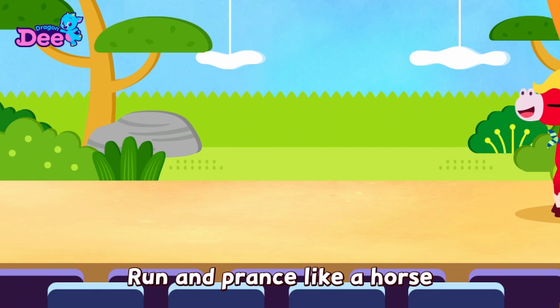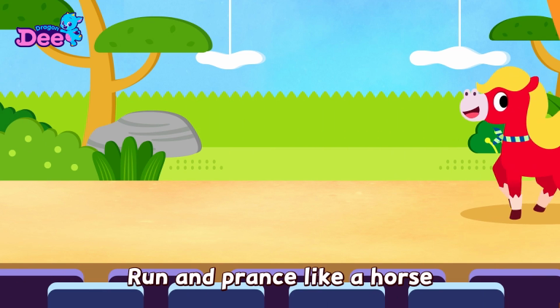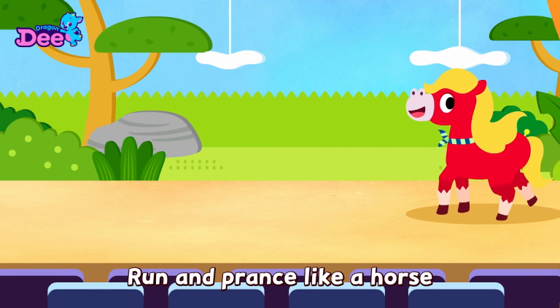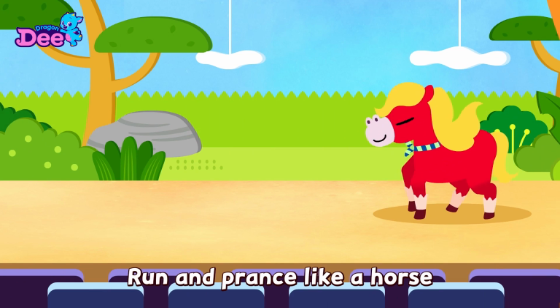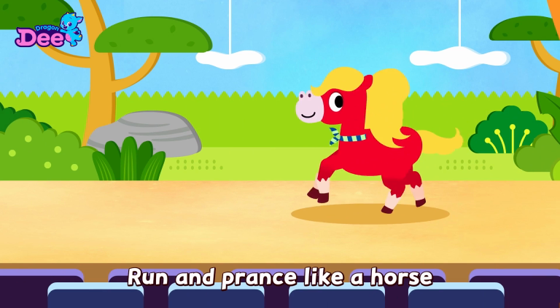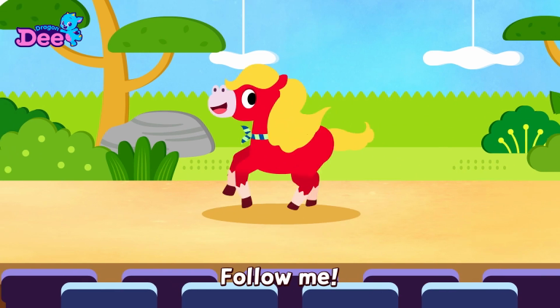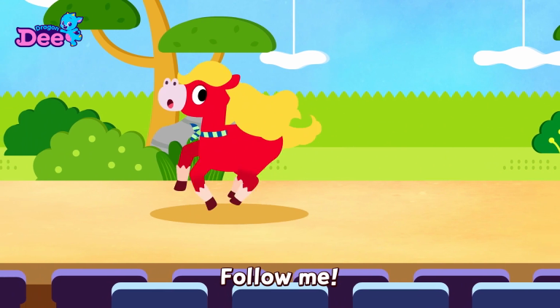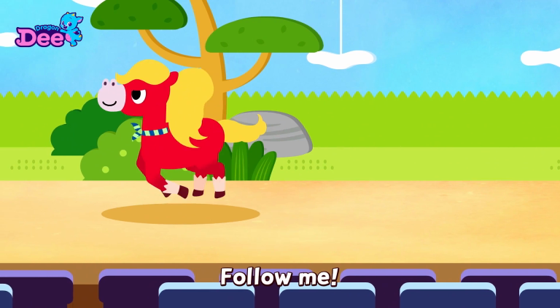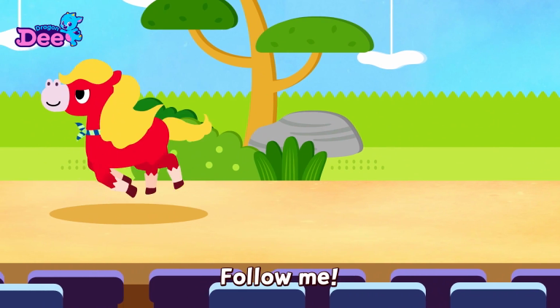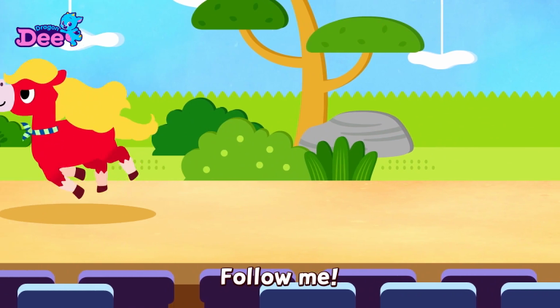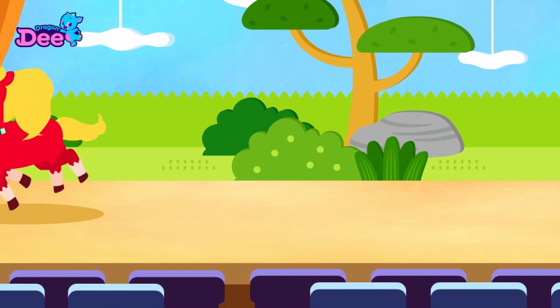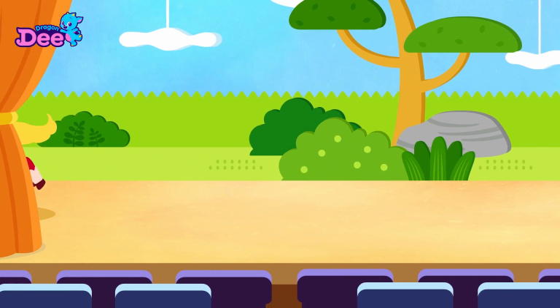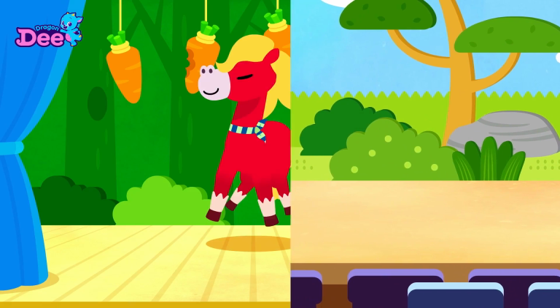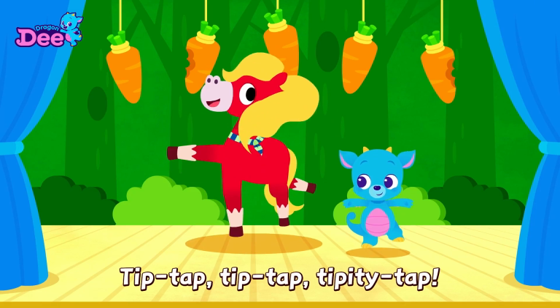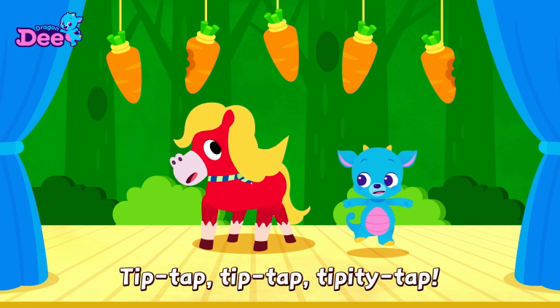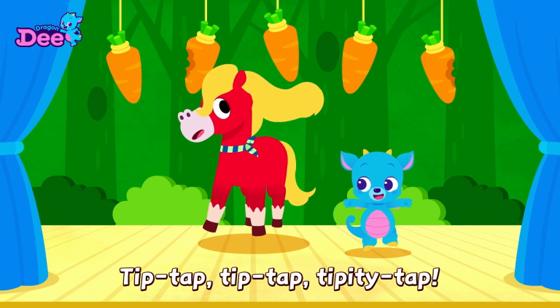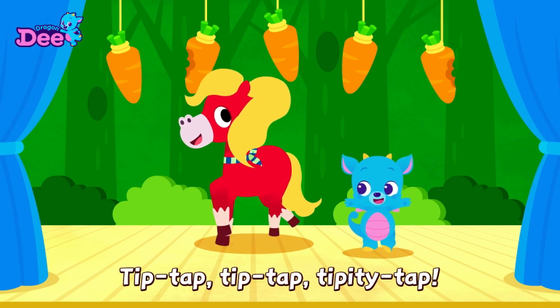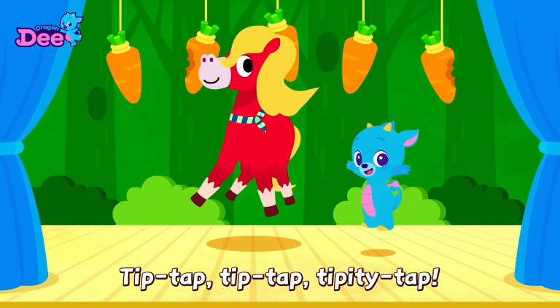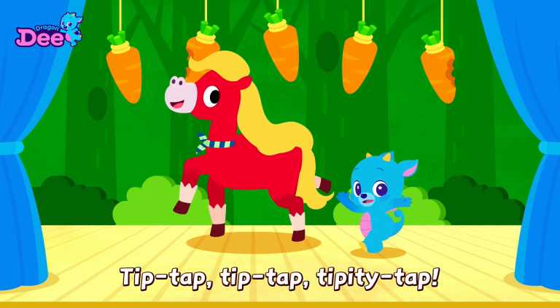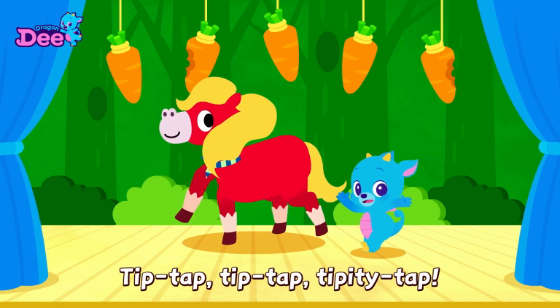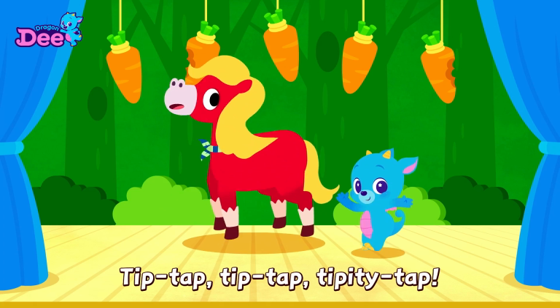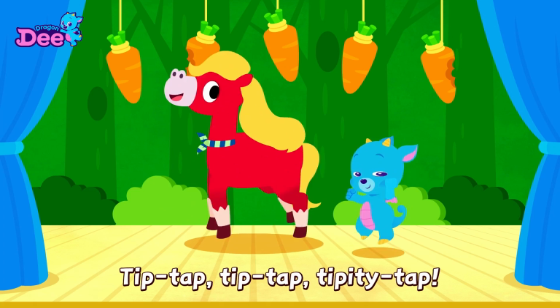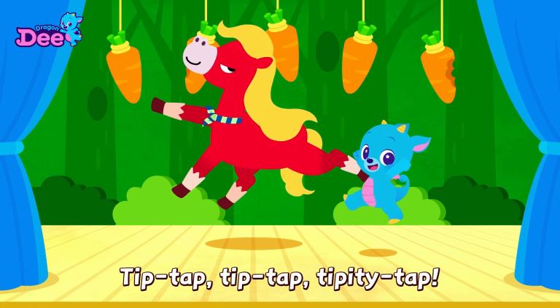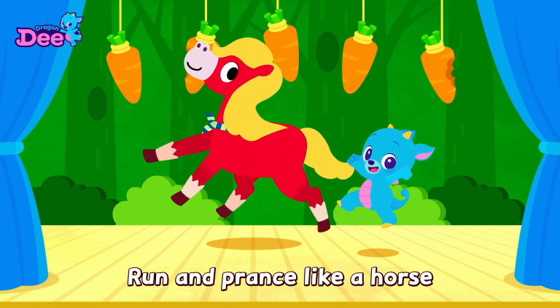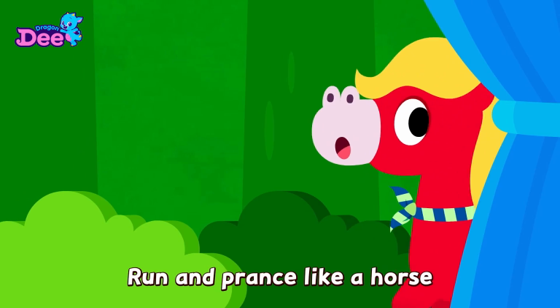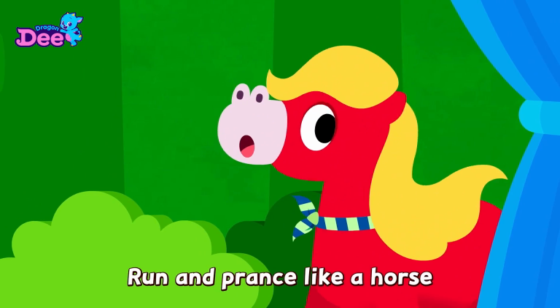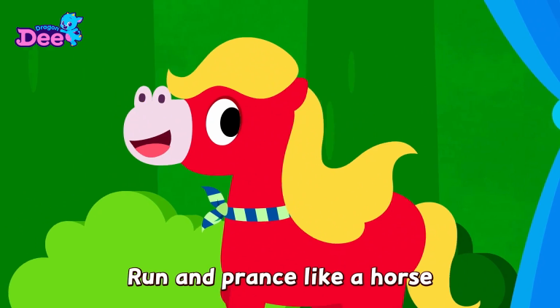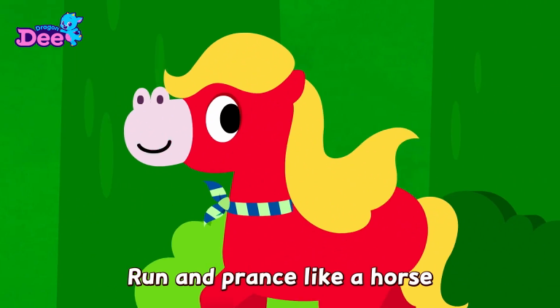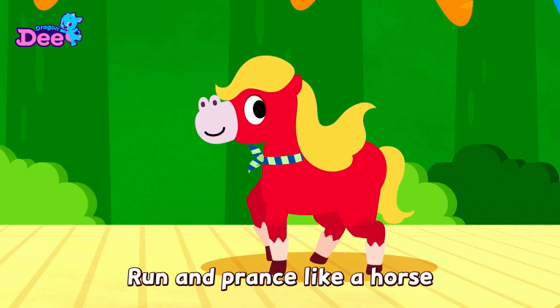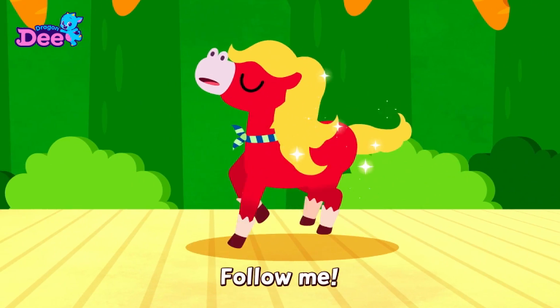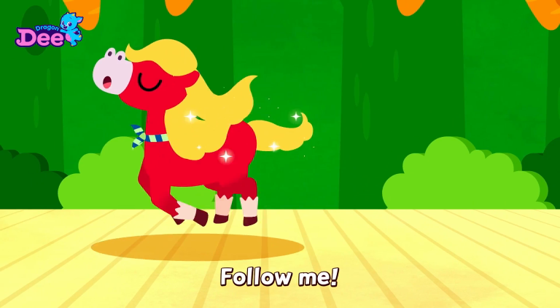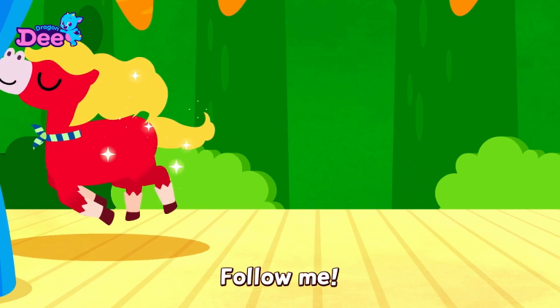Run and prance like a horse. Follow me. Tip-tap, tip-tap, tippity-tap. Tip-tap, tip-tap, tippity-tap. Run and prance like a horse. Follow me.